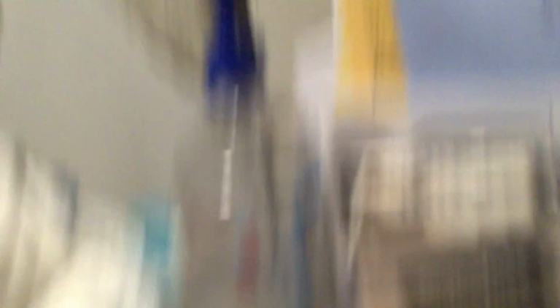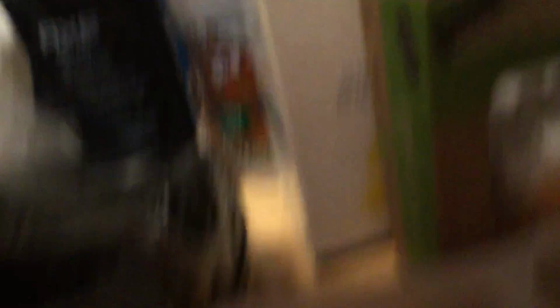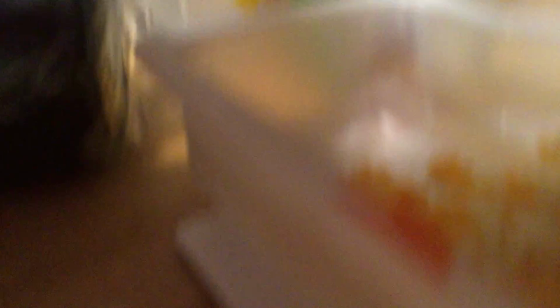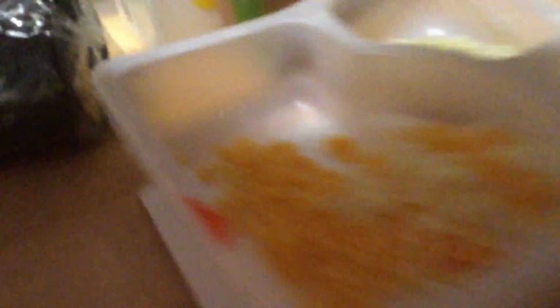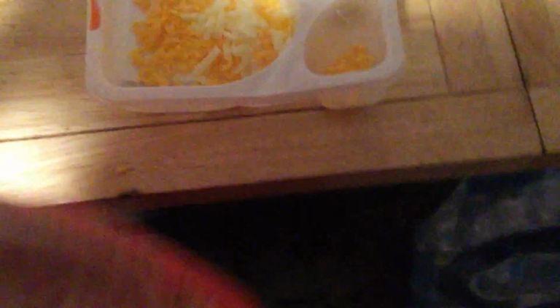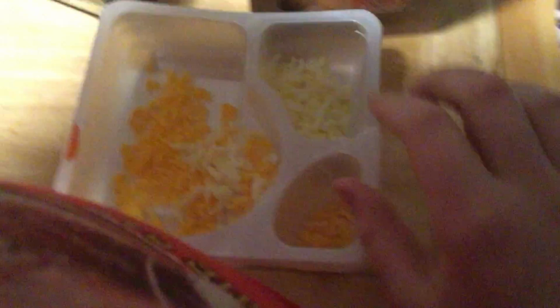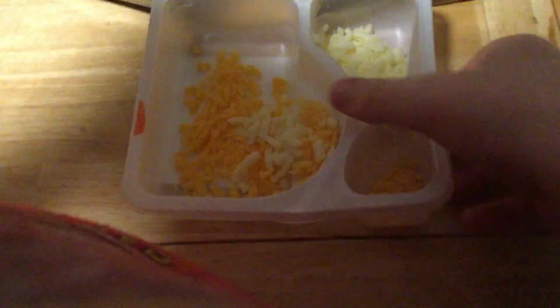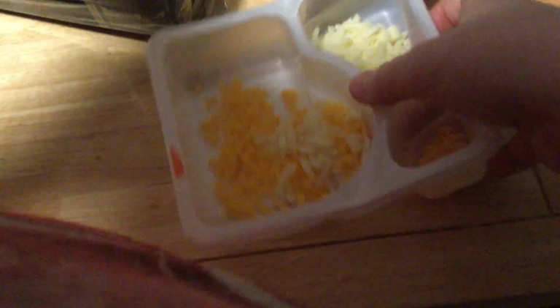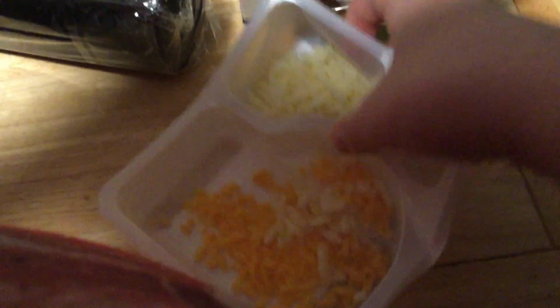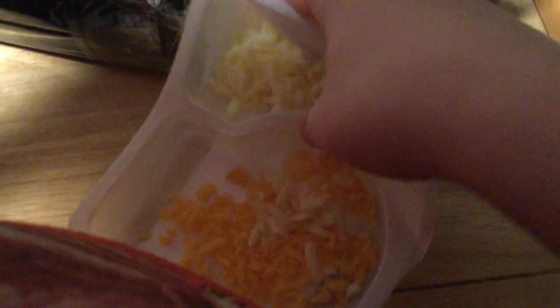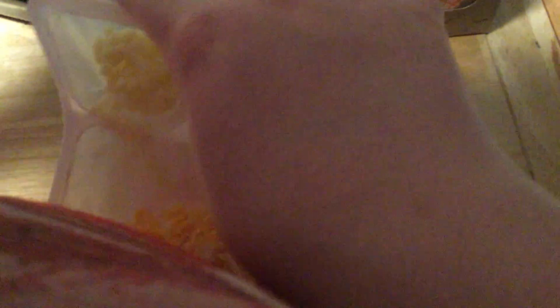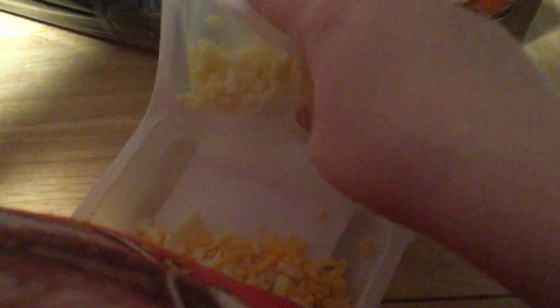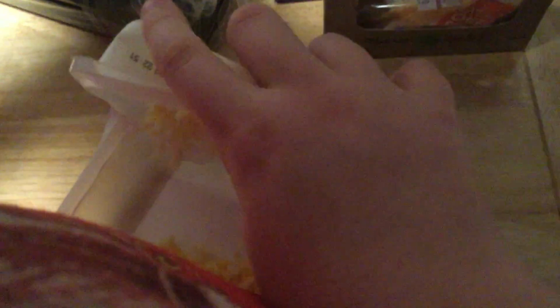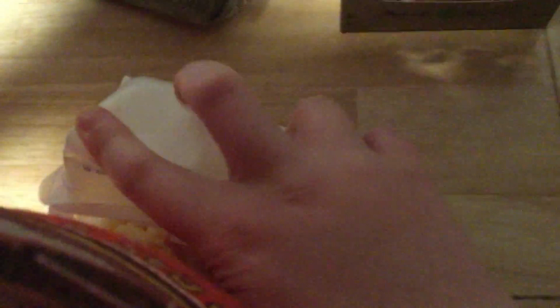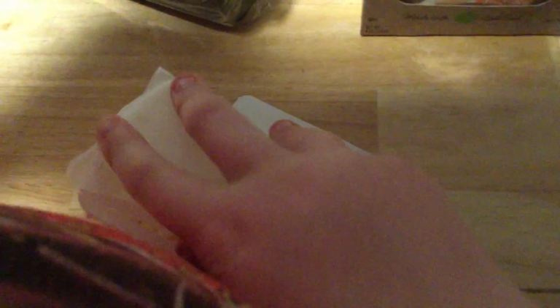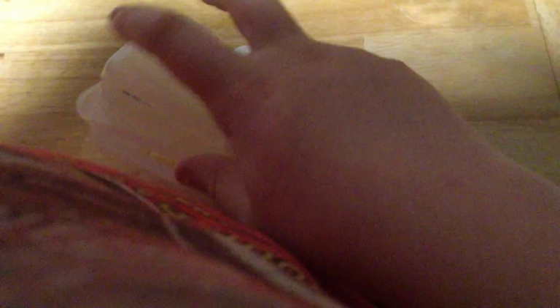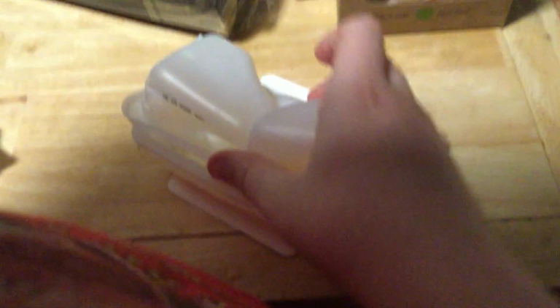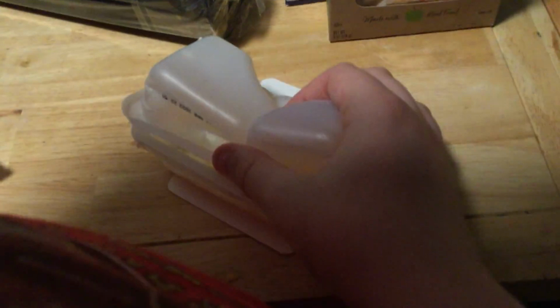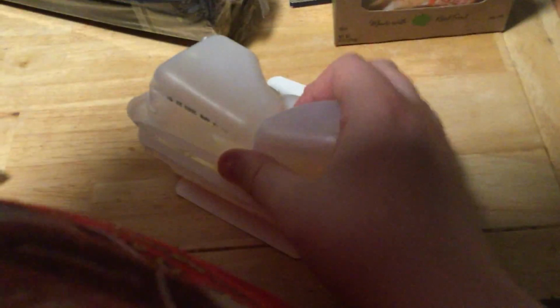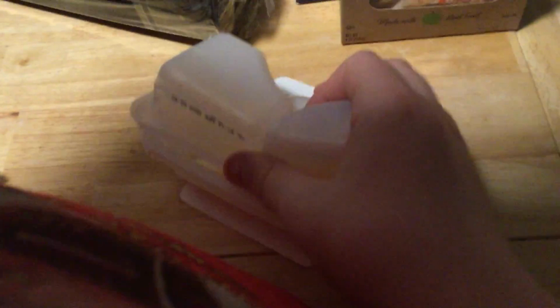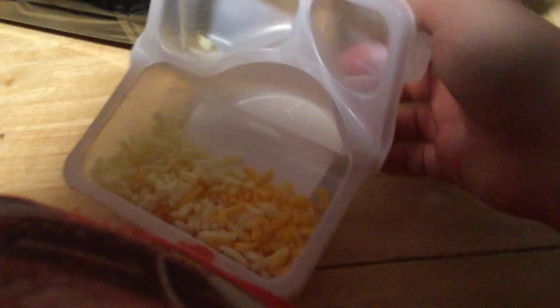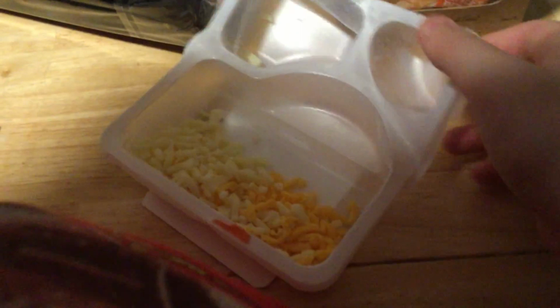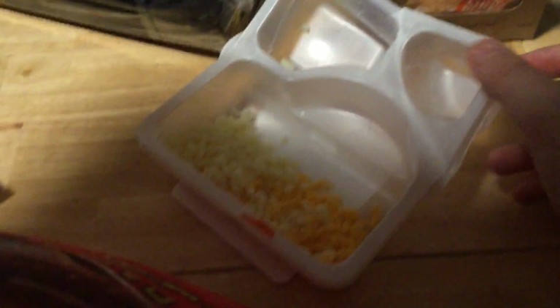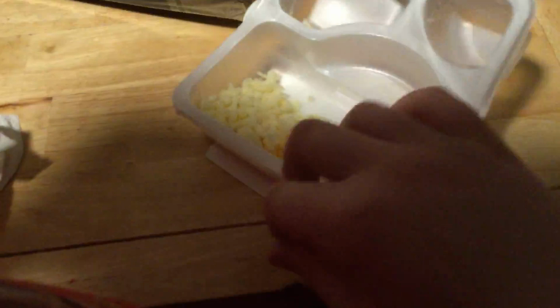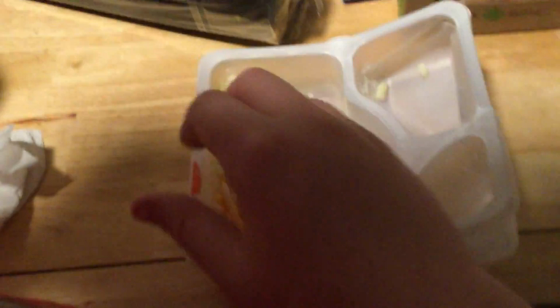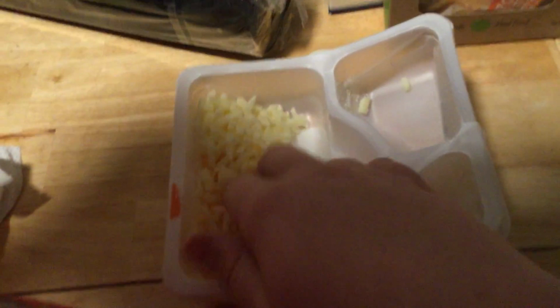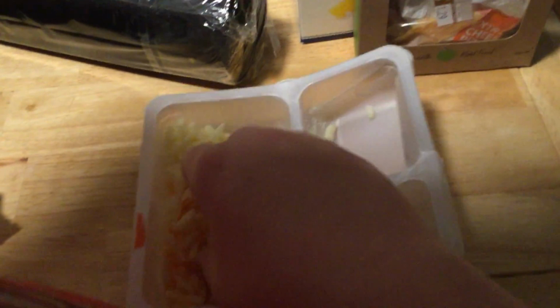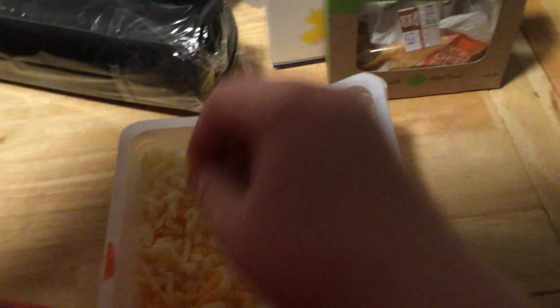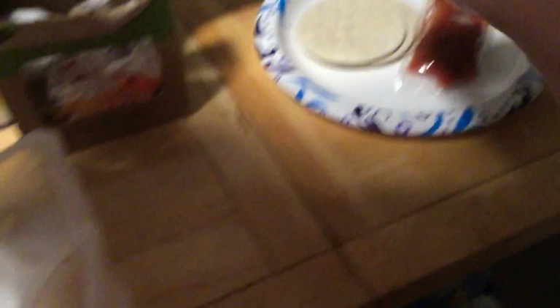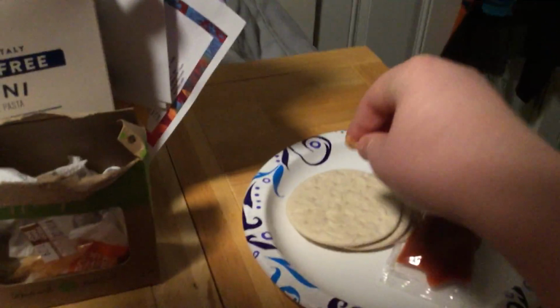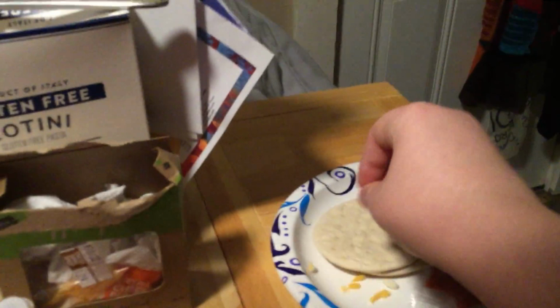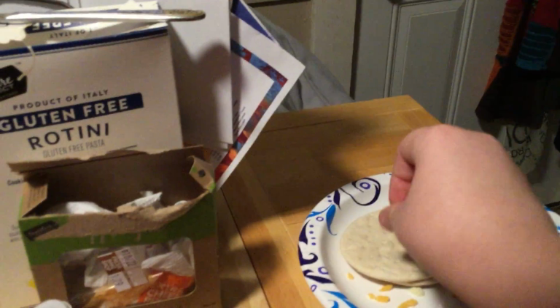We could do both at a time. Boom — look at that! Now you have all the cheese right here, and you just do a little bit of scrape action.